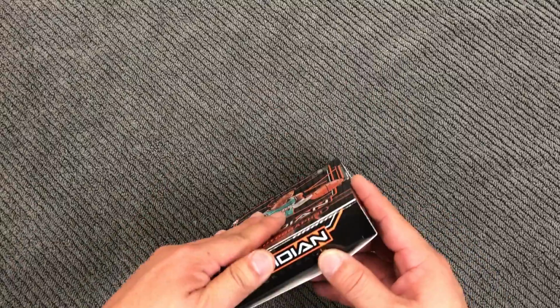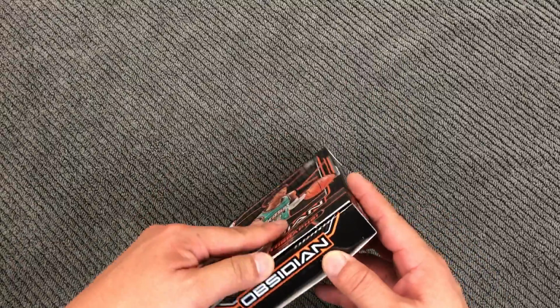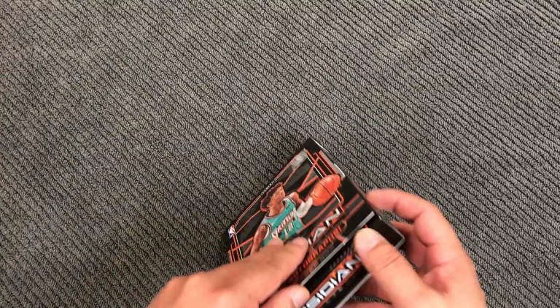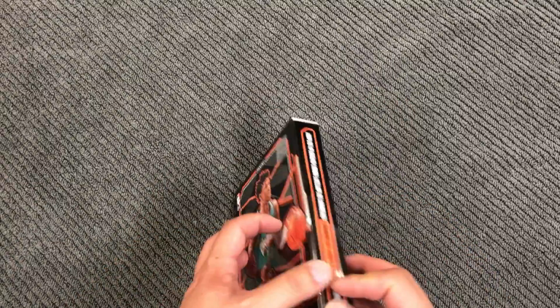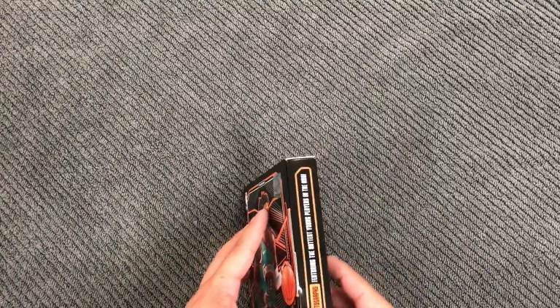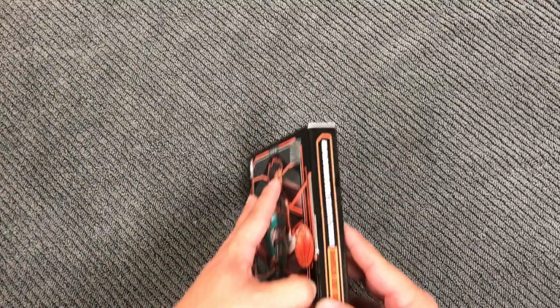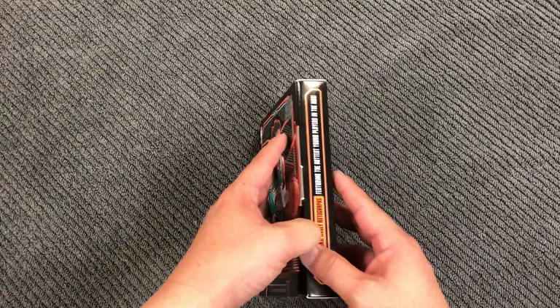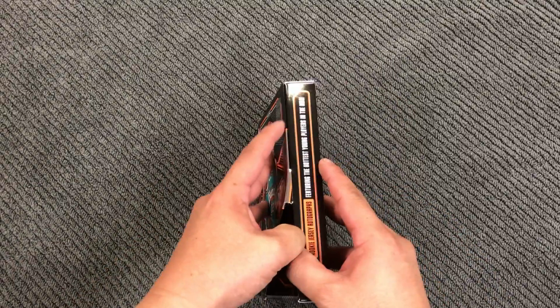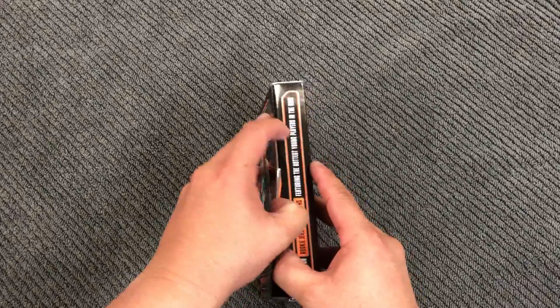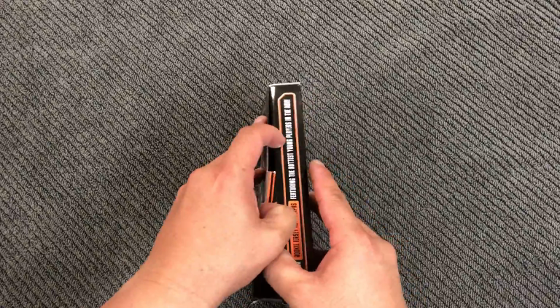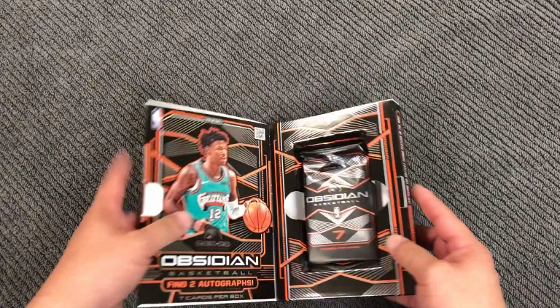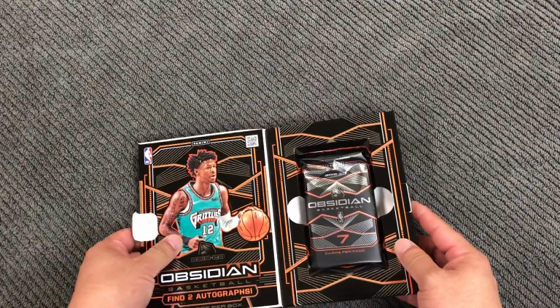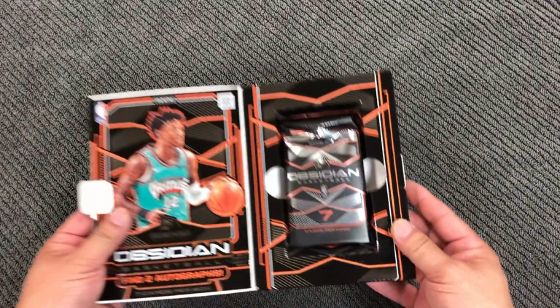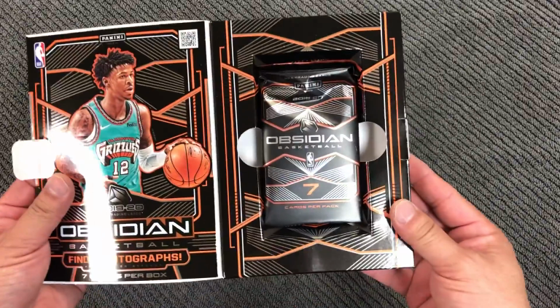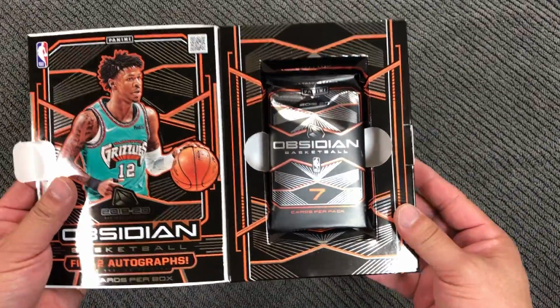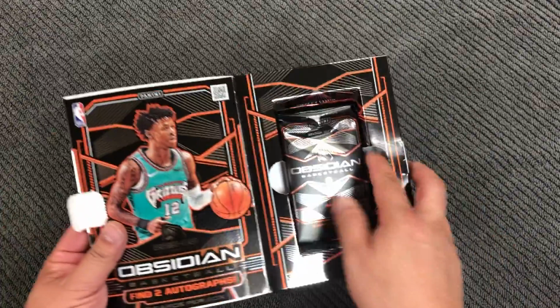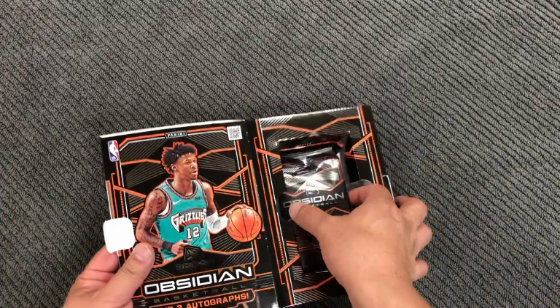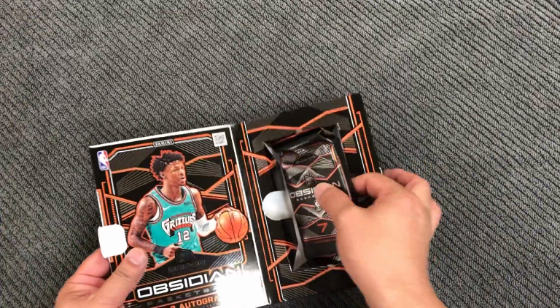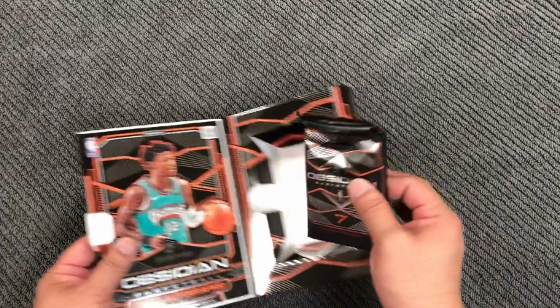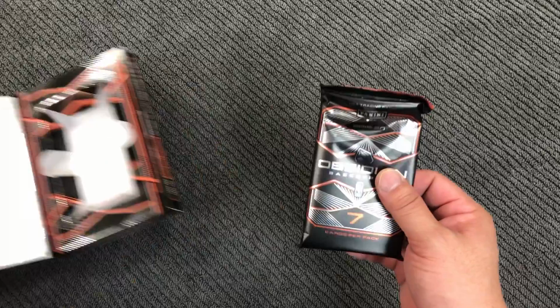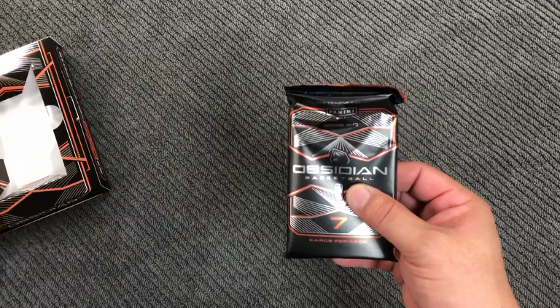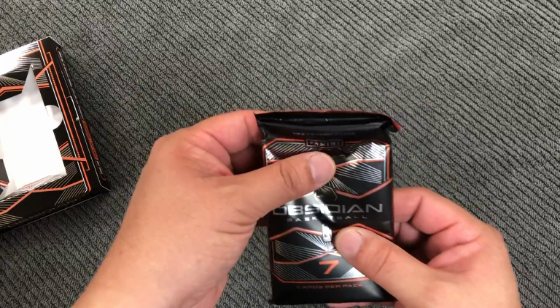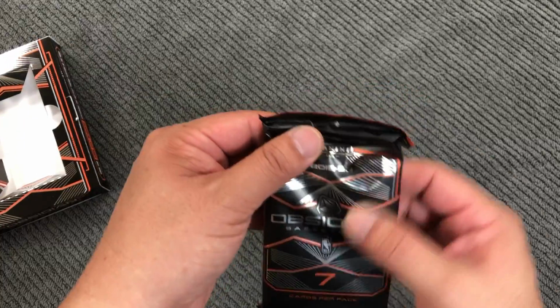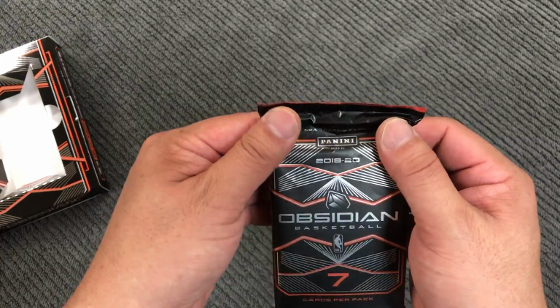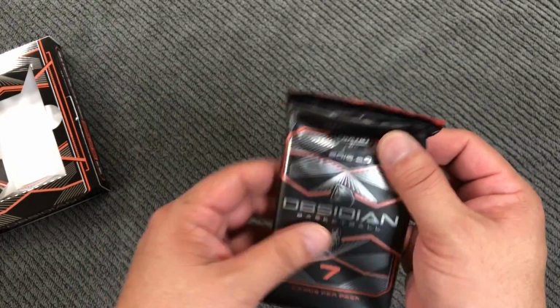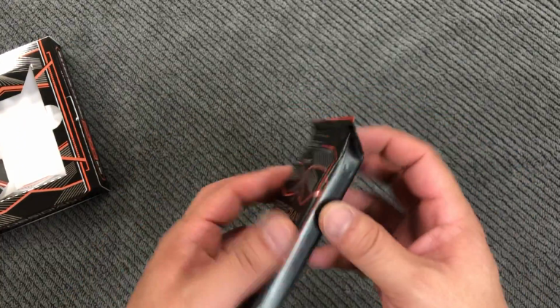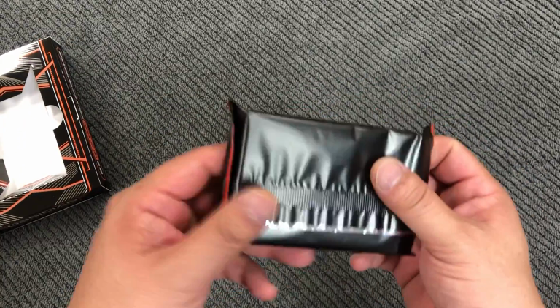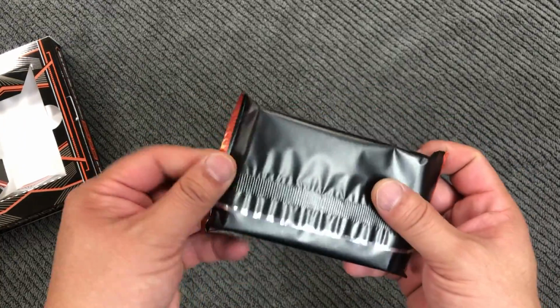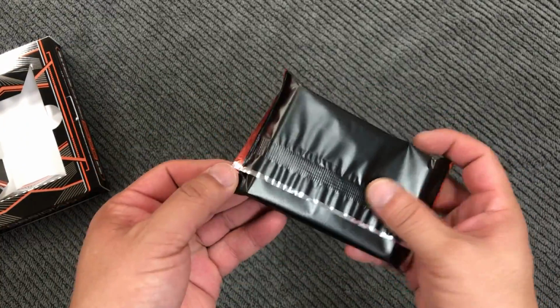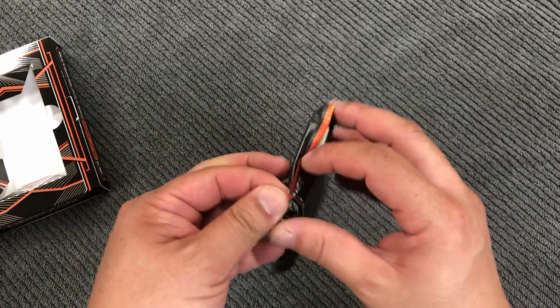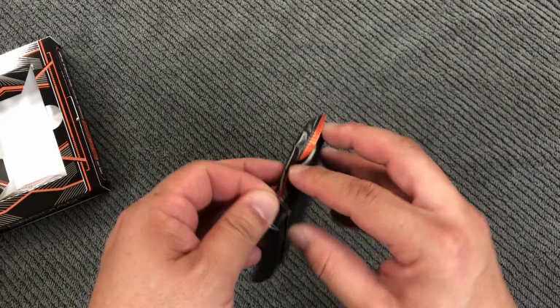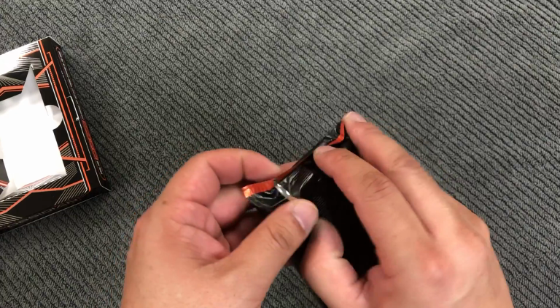How do I open this? There we go. Let's see what we get.